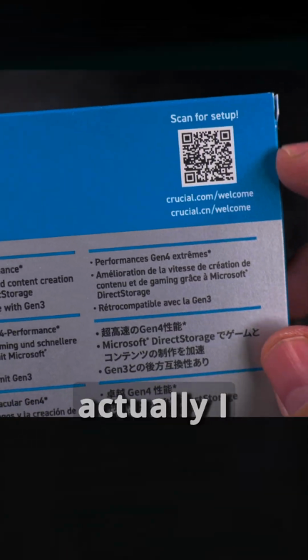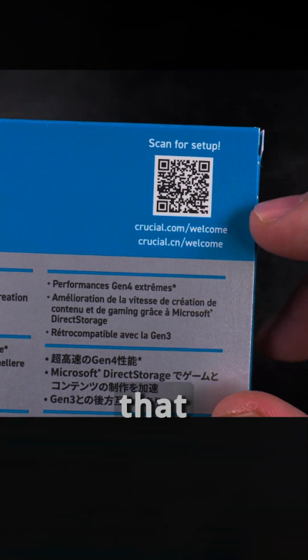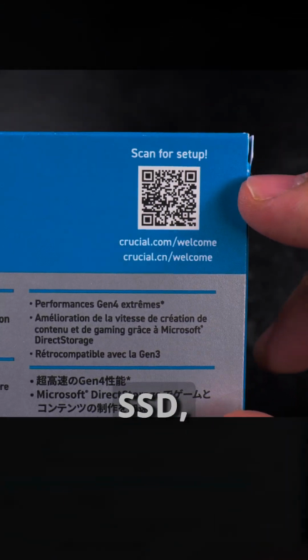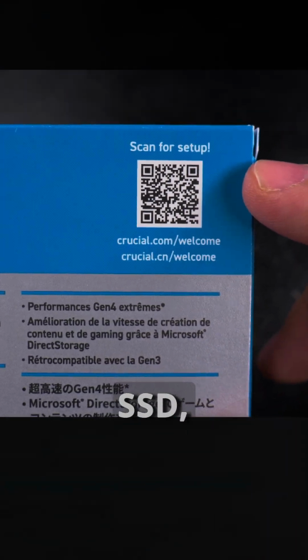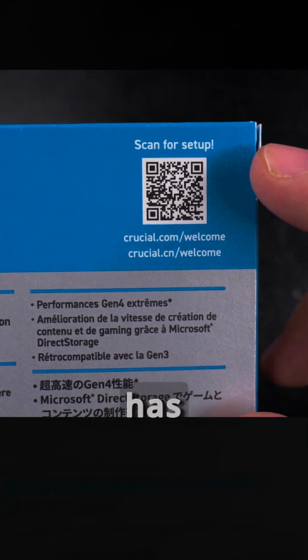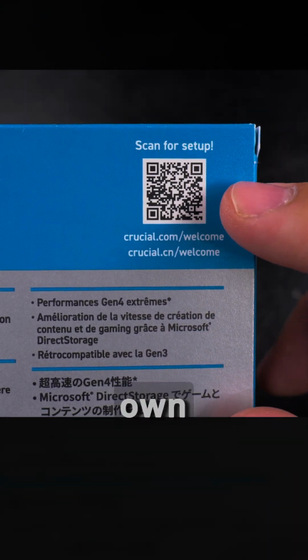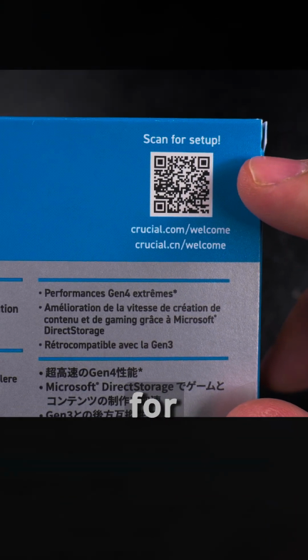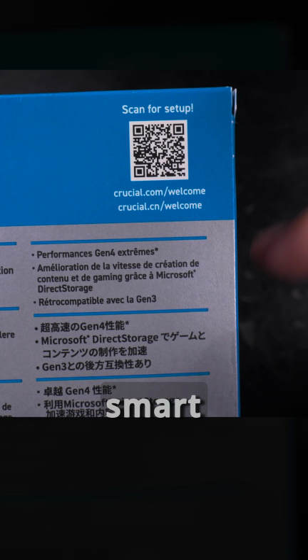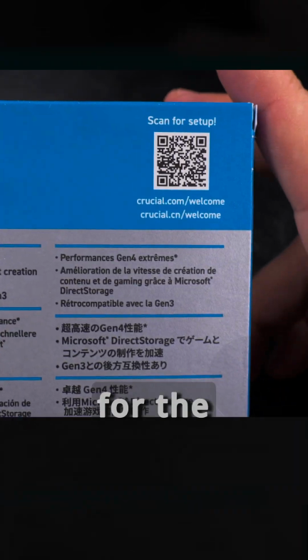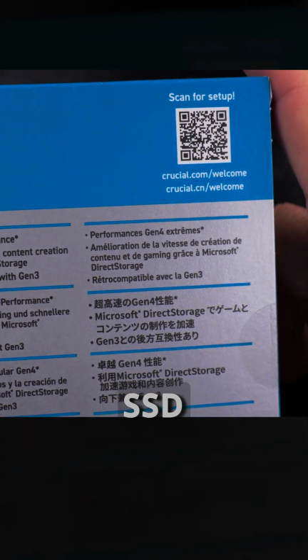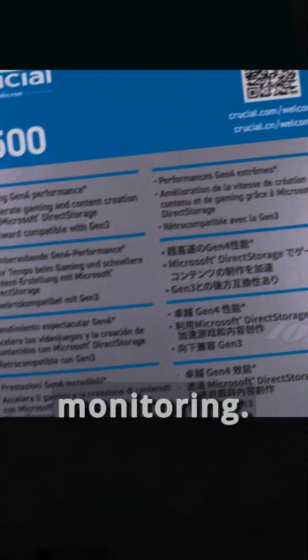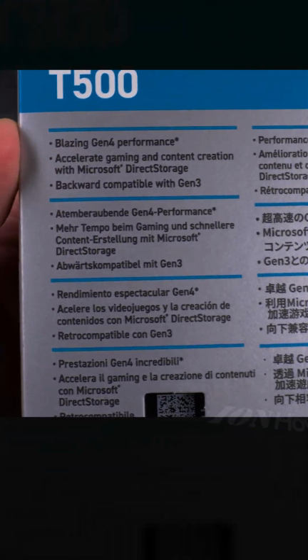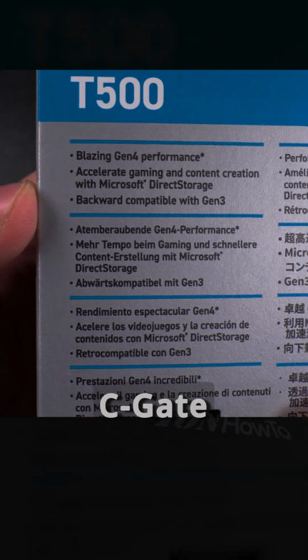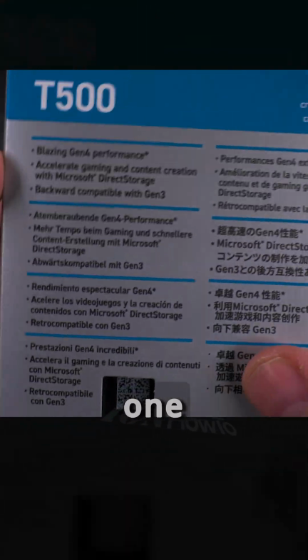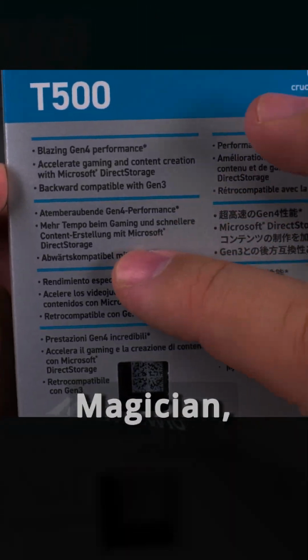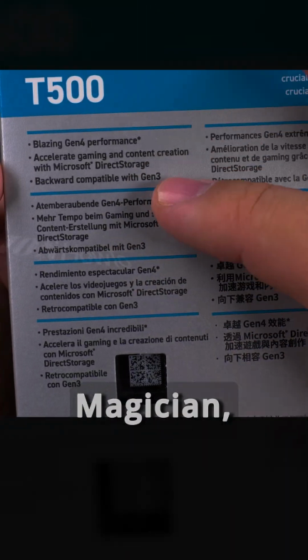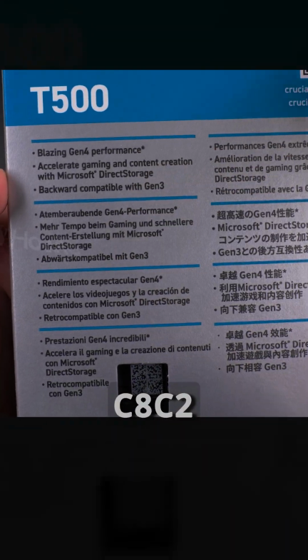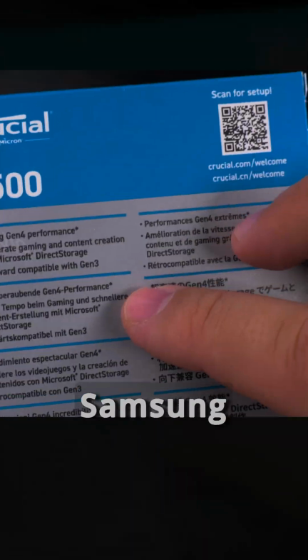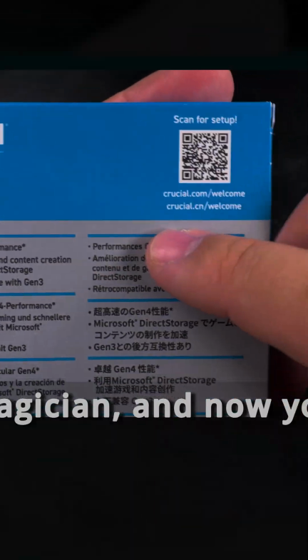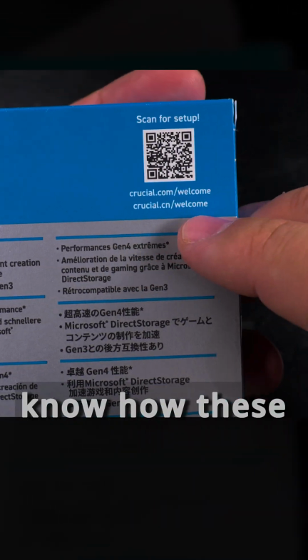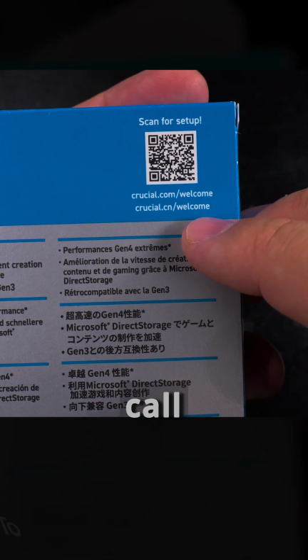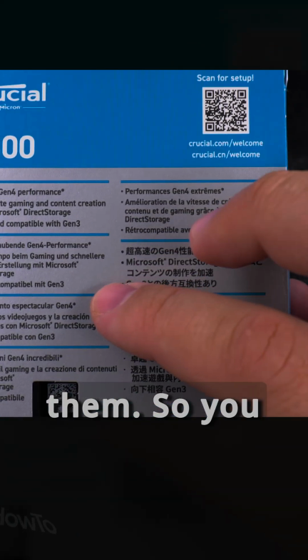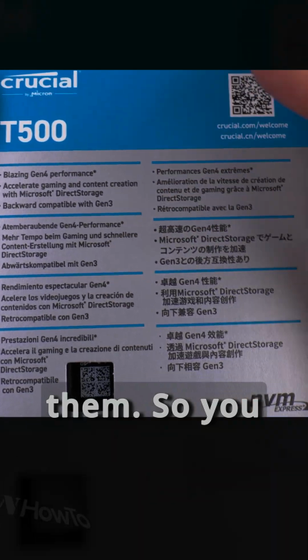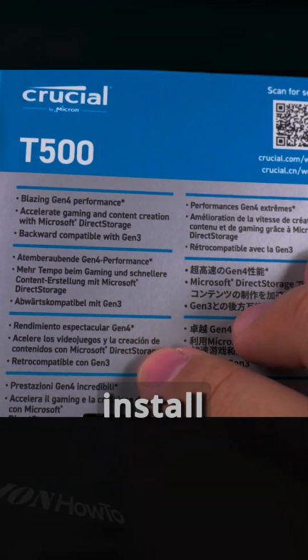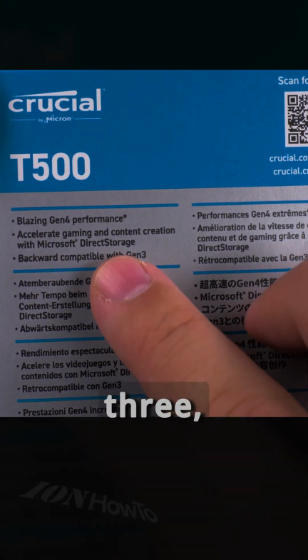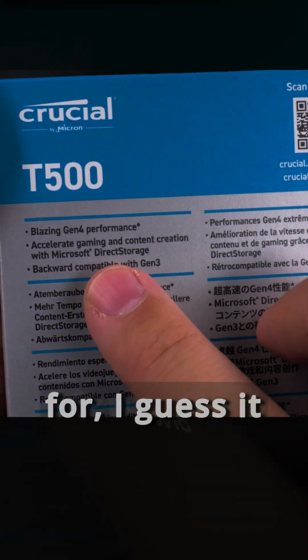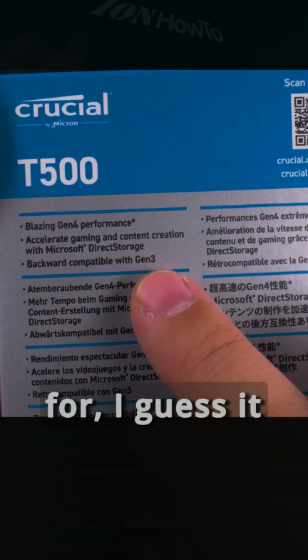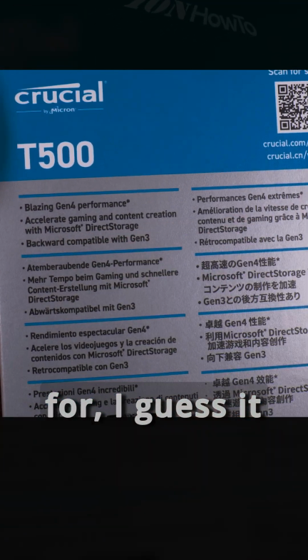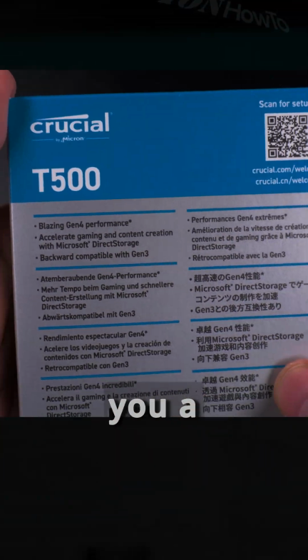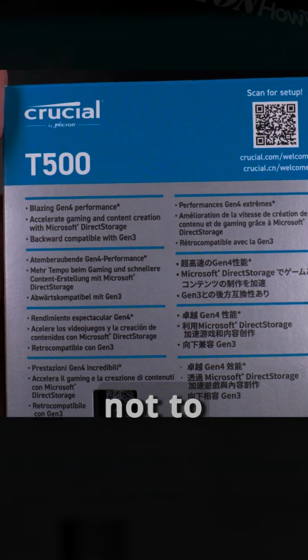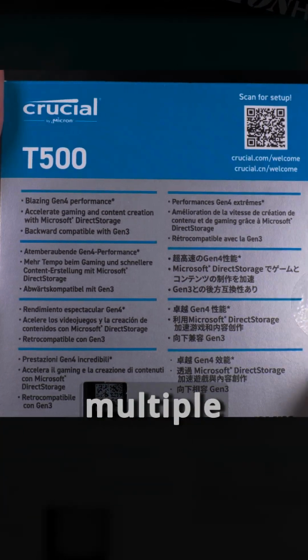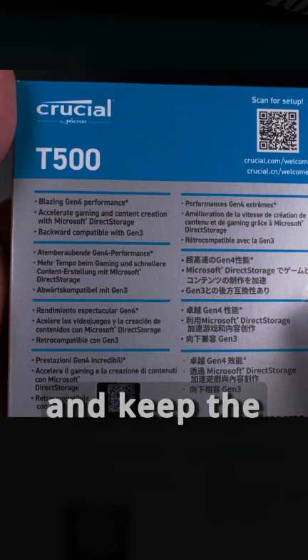I don't like that each SSD company has its own app for SSD monitoring. Seagate has one, Samsung has Samsung Magician, and now you don't even know what Crucial's is called. So you have to install like three or four apps. I guess it gives you a reason not to buy multiple brands and just keep the same one.